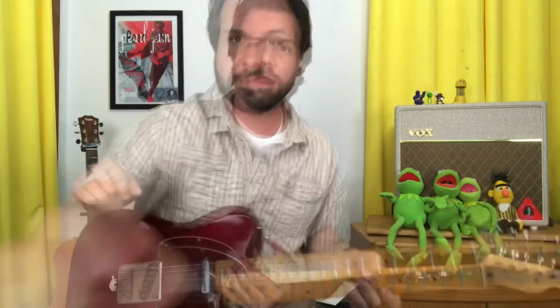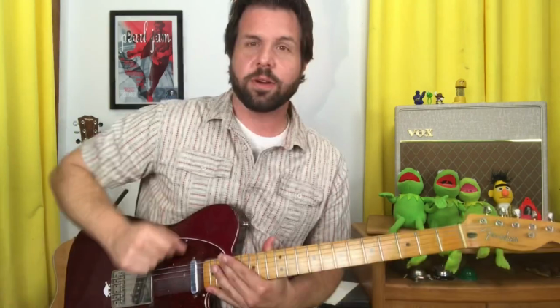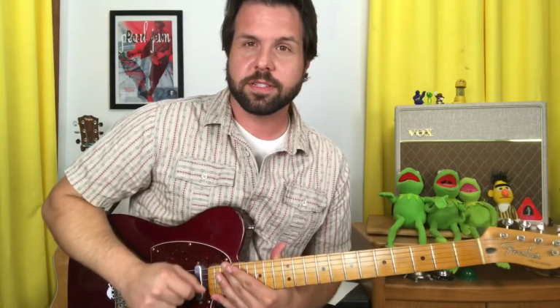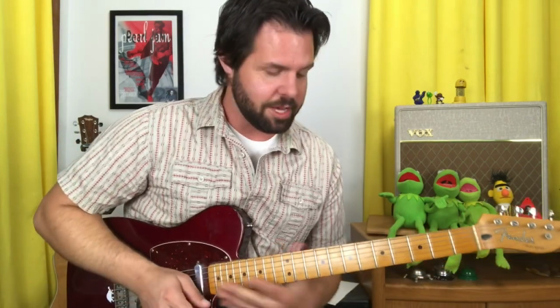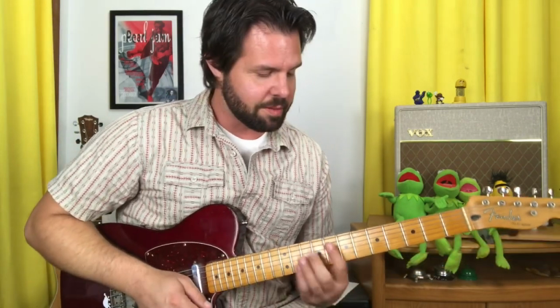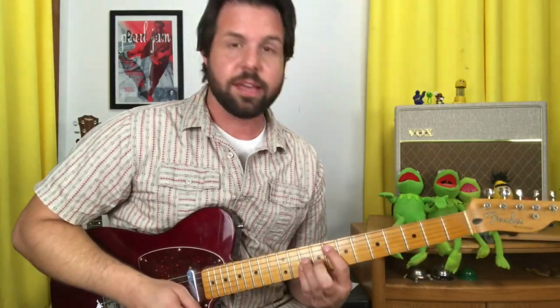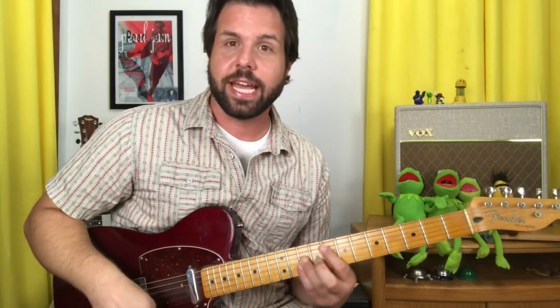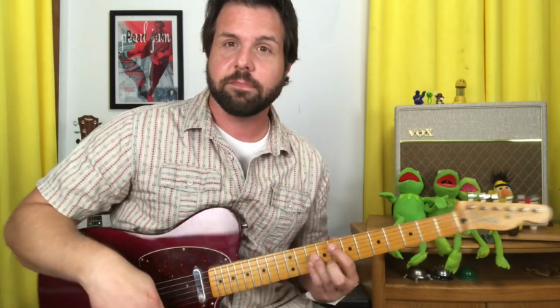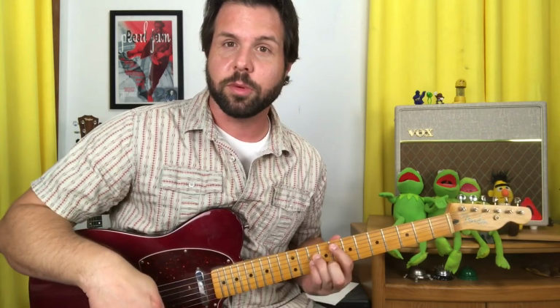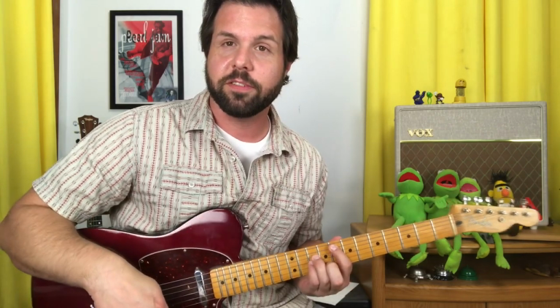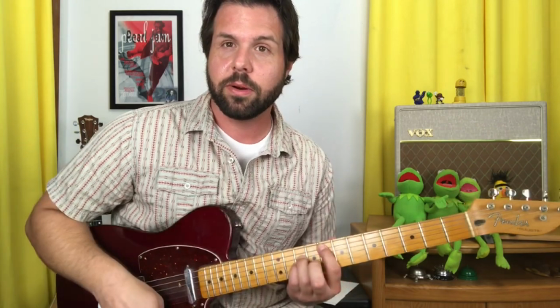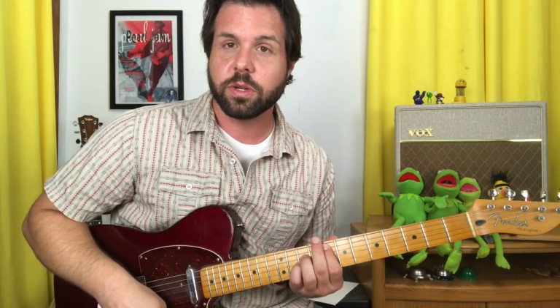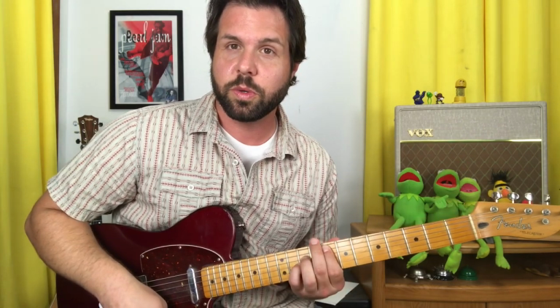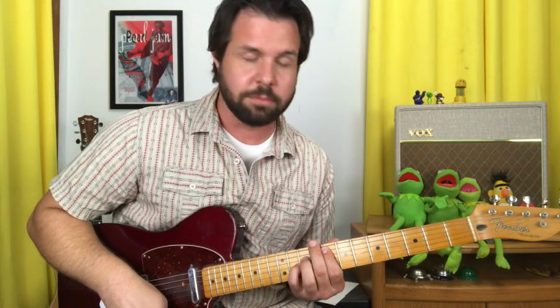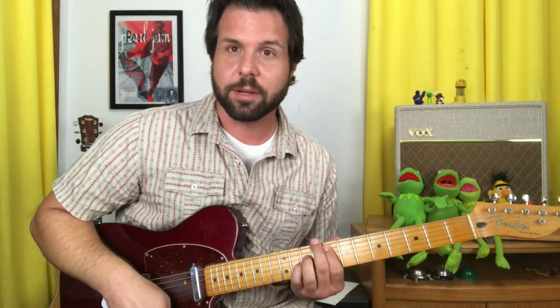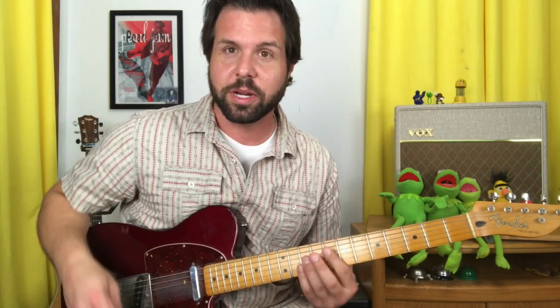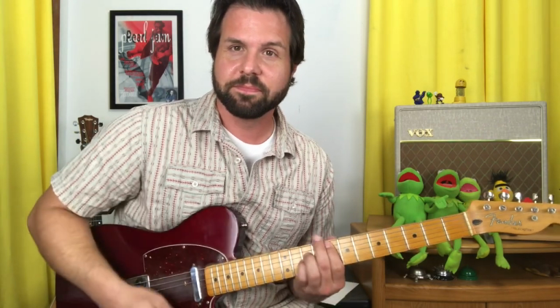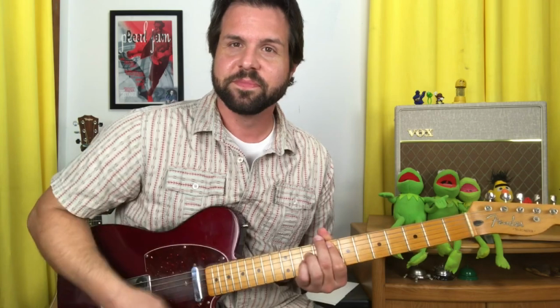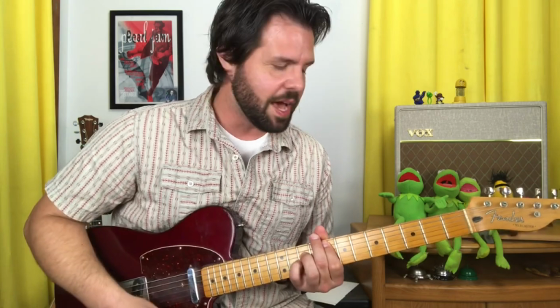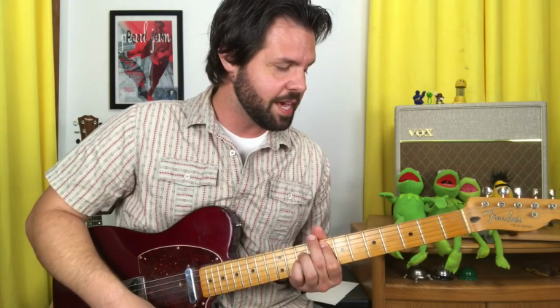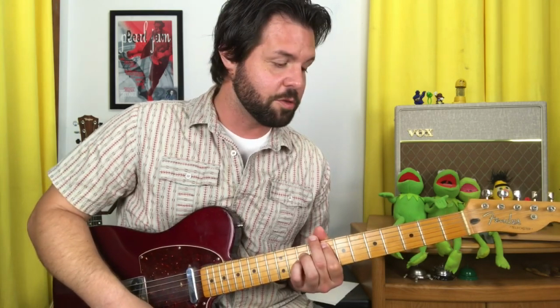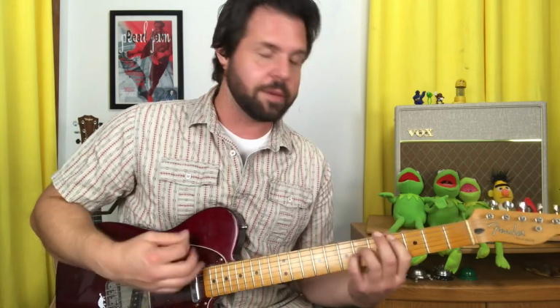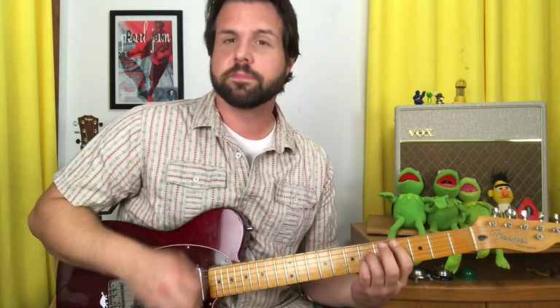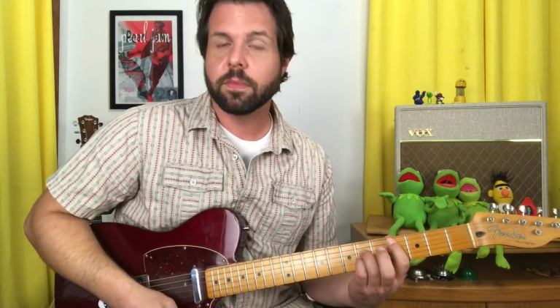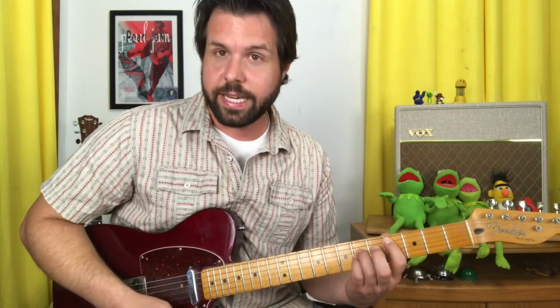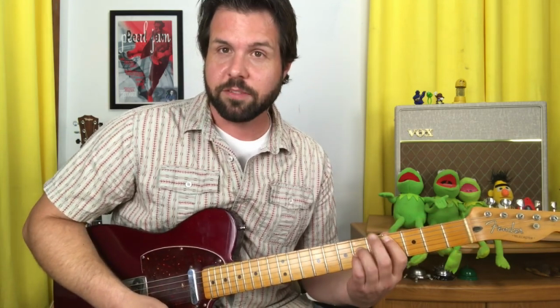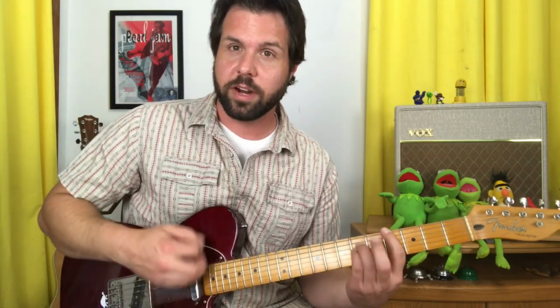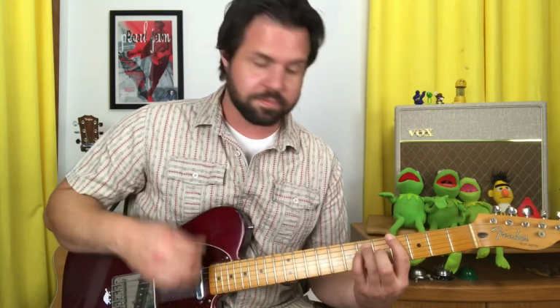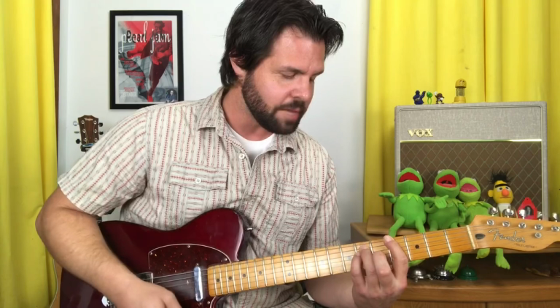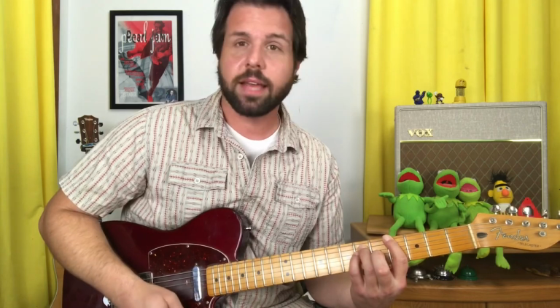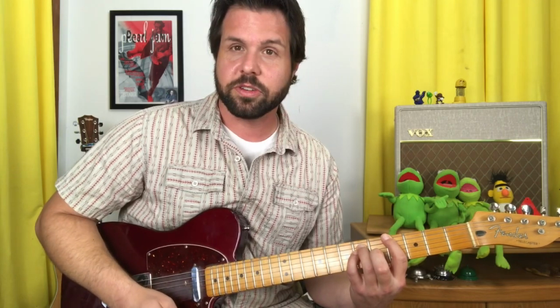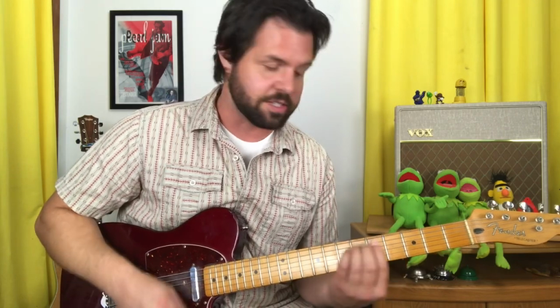When the power chords slam in, it's going to be the A string 8th fret. I'm doing three-finger power chords — you can do two if you want. Down to the A string 4th fret, E string 4th fret, and A string 6th fret.